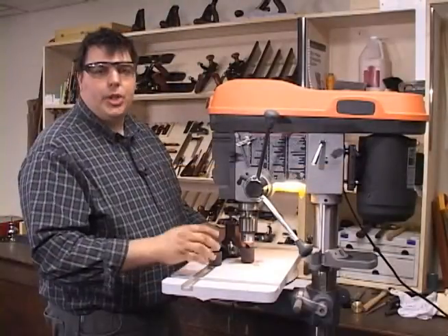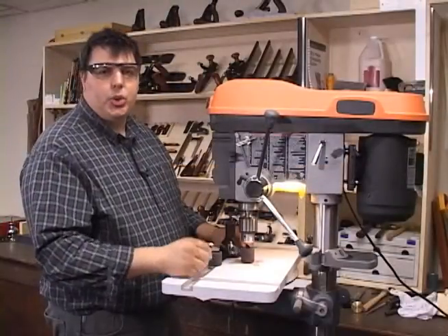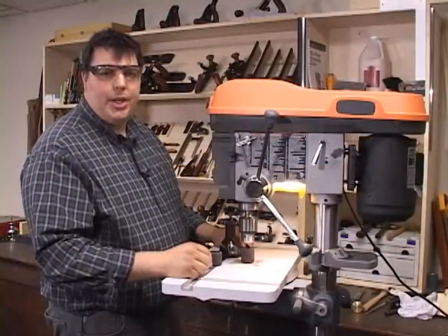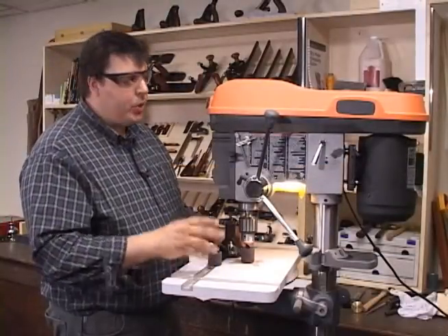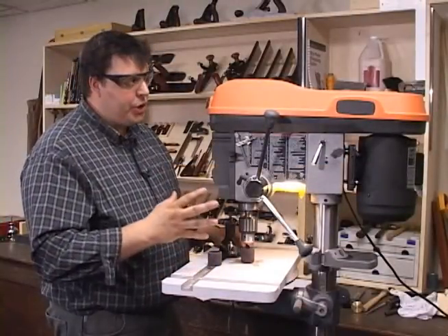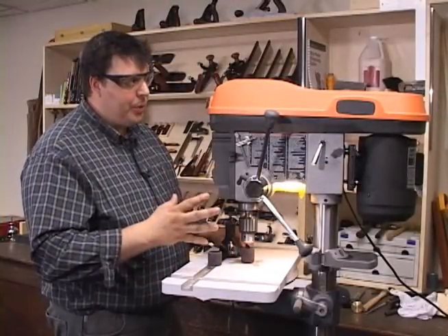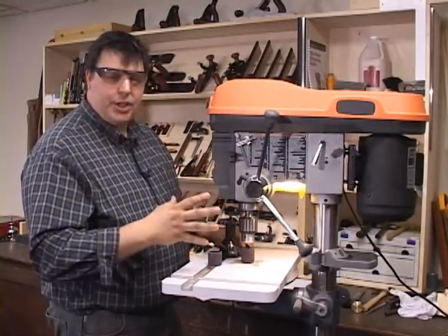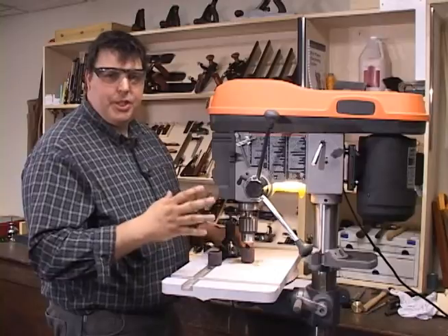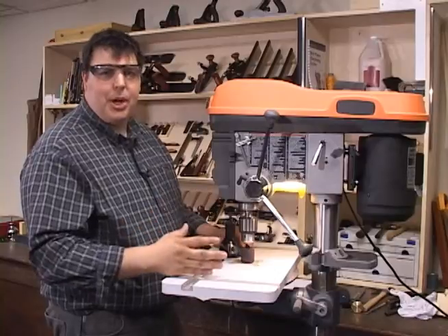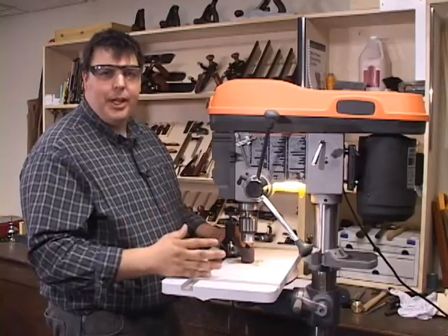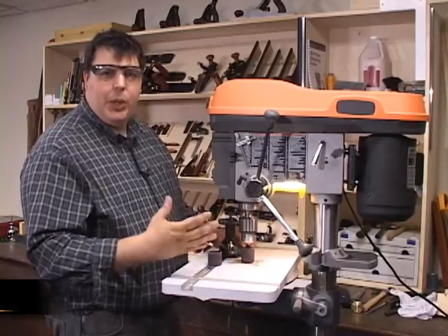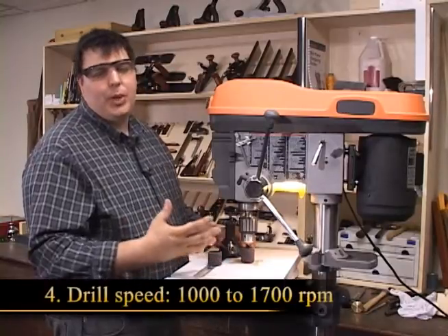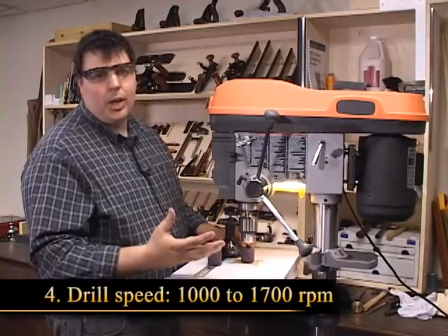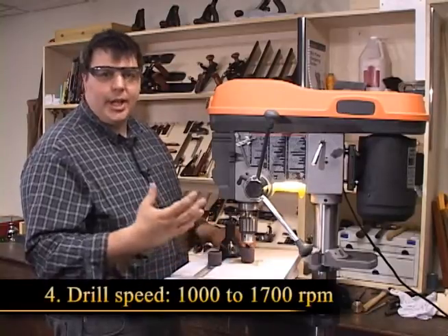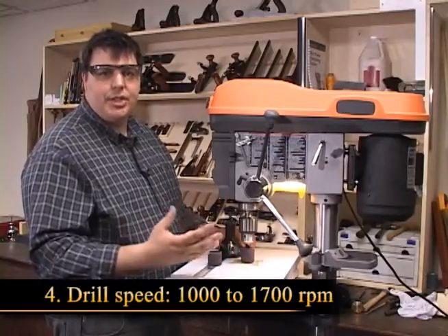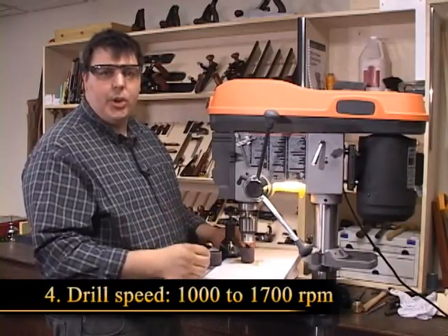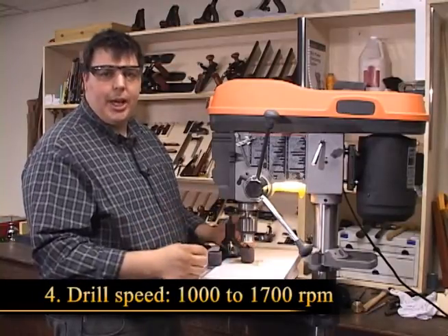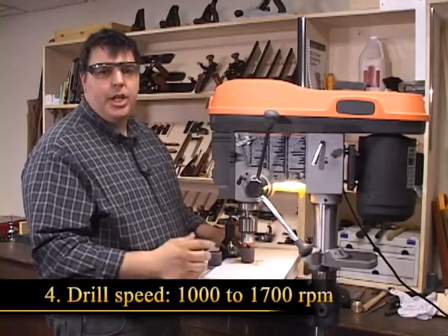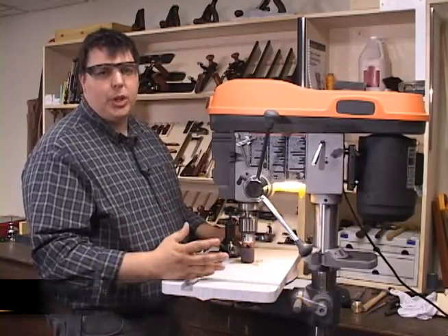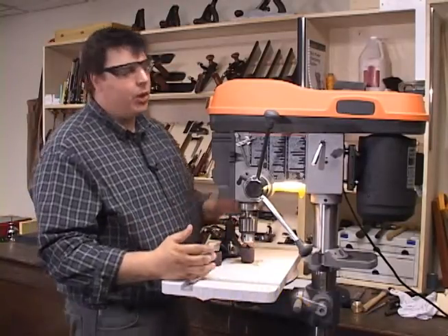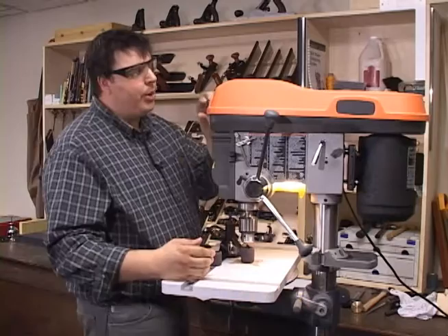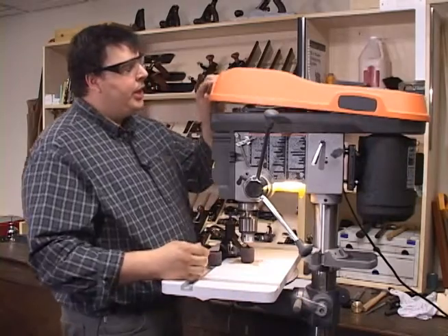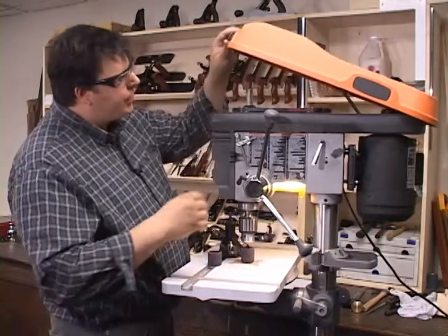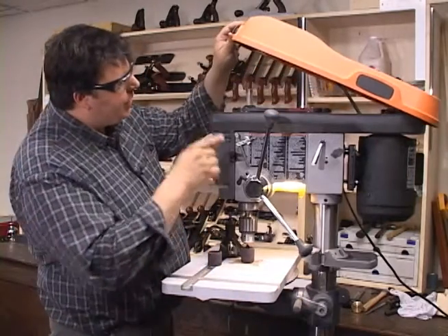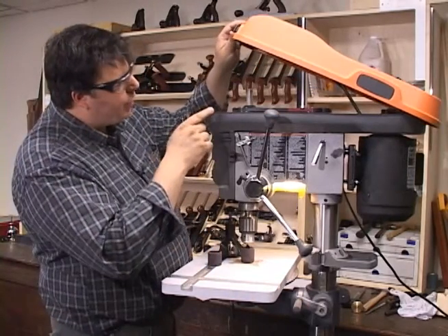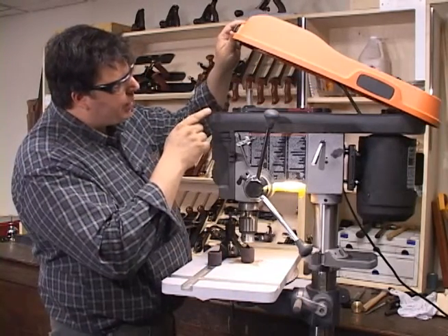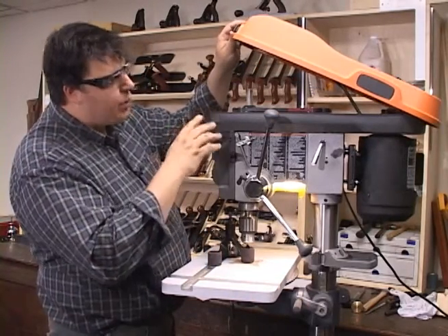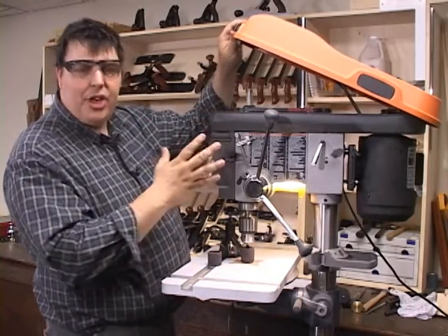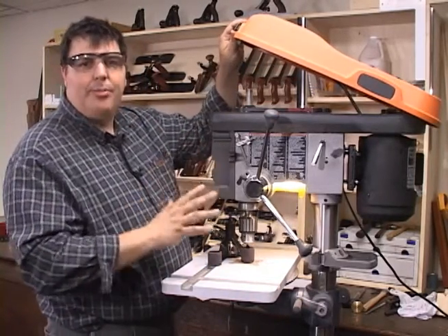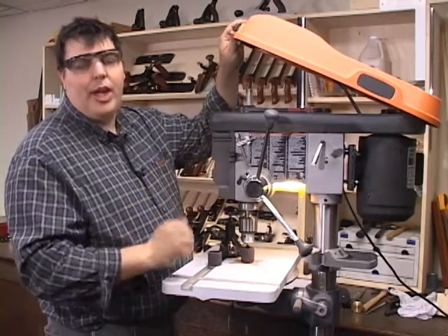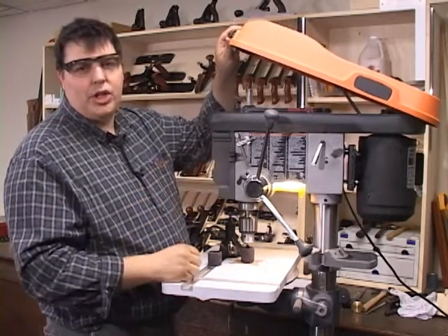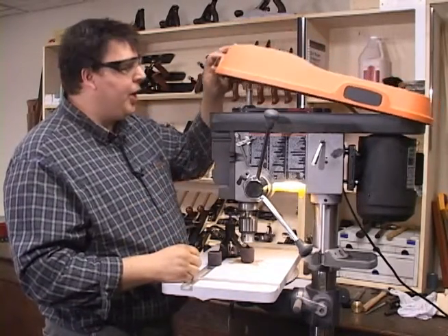So here at the drill press, we're going to want to make sure that we've got the speed set properly. Anywhere between 1000 and 1700 RPM is really what we're looking for. In this case here, I've got the drill press set to 1100 — that'll work just fine.